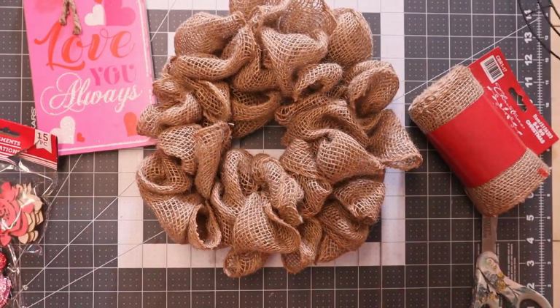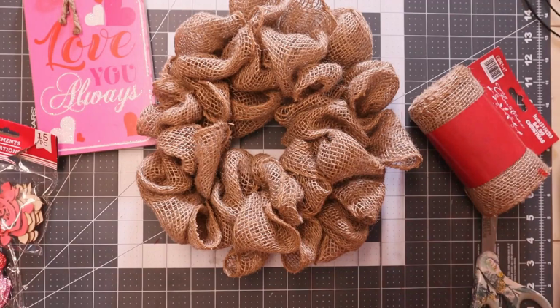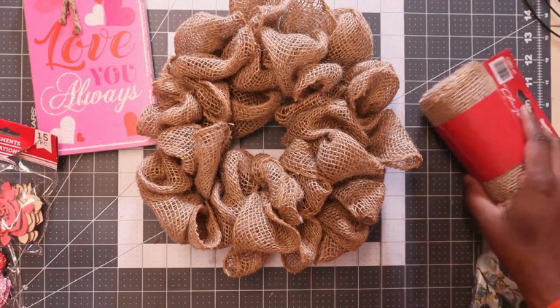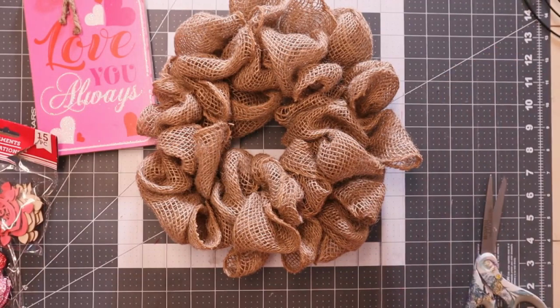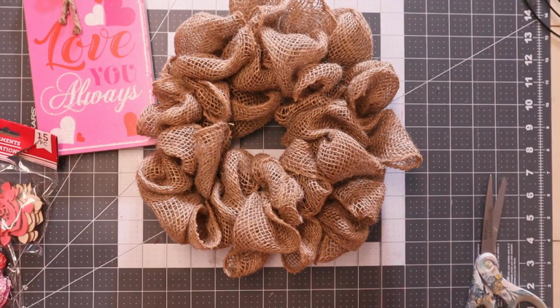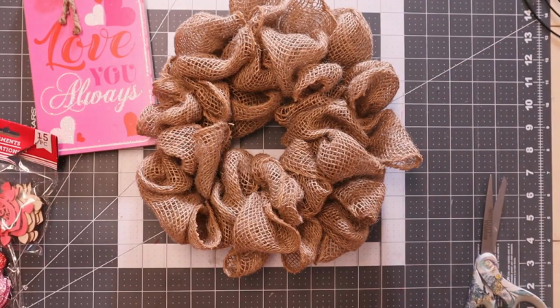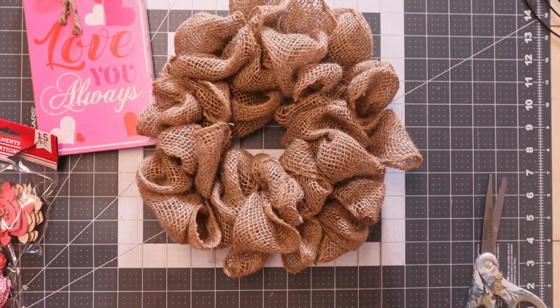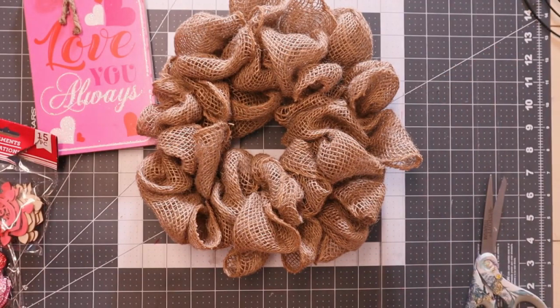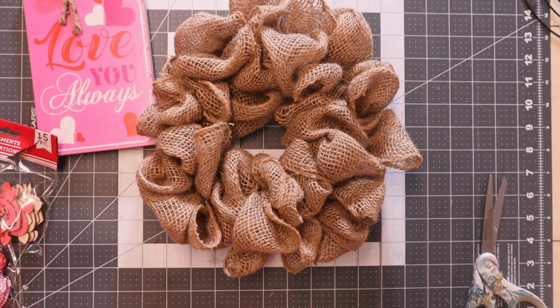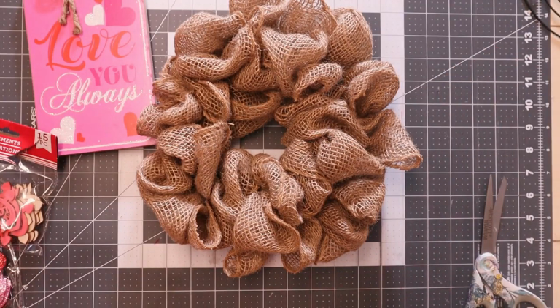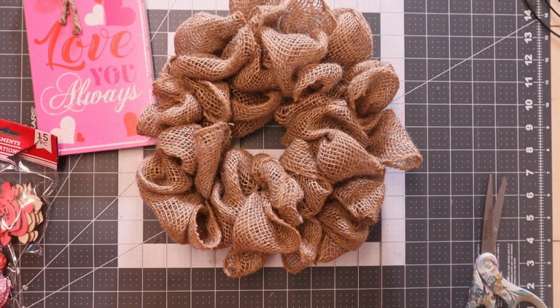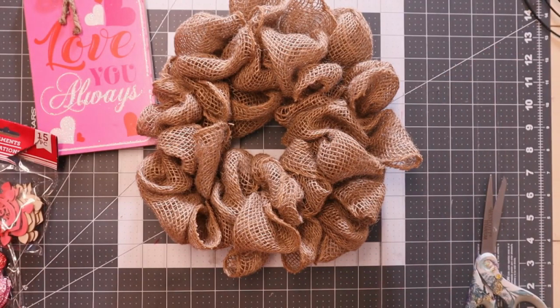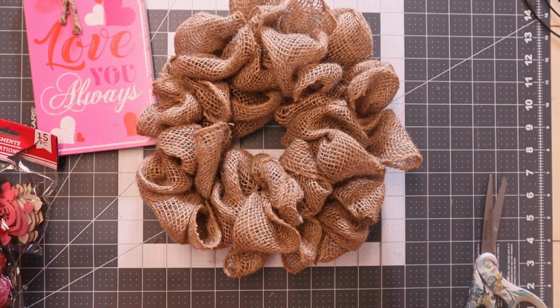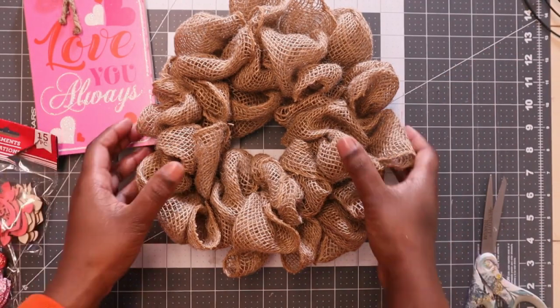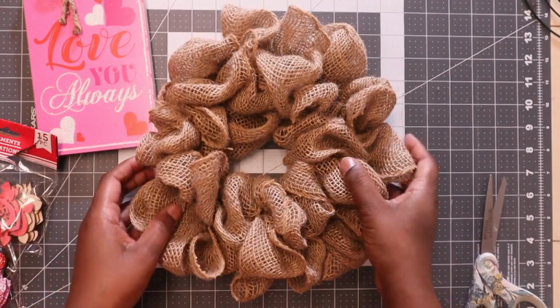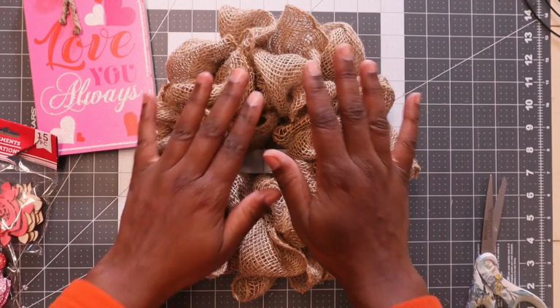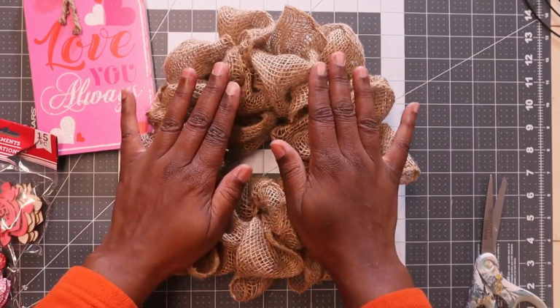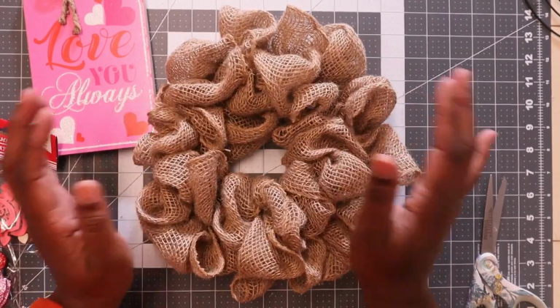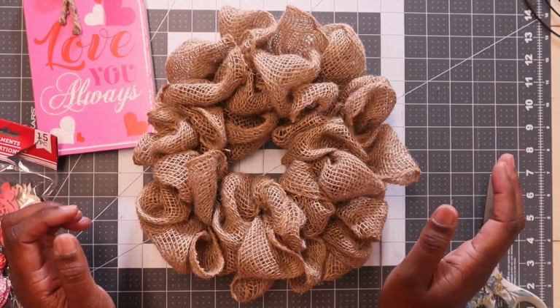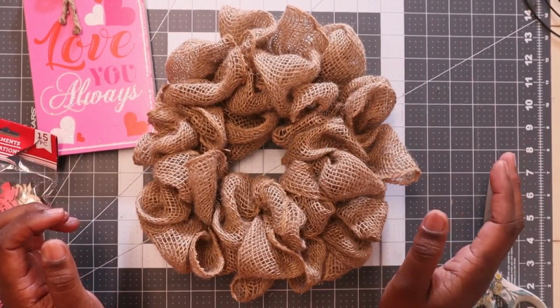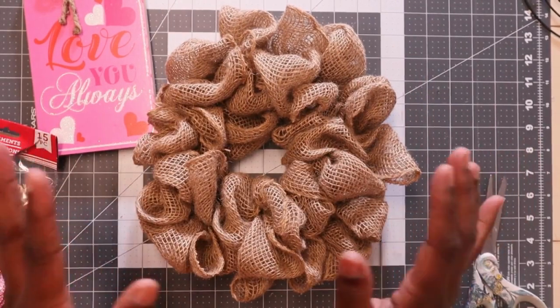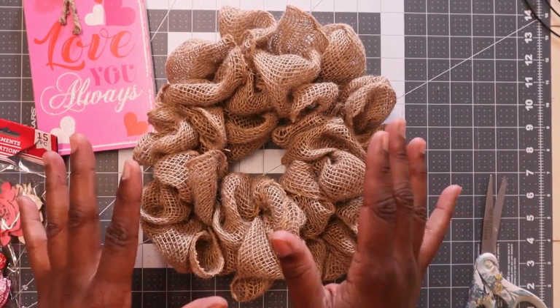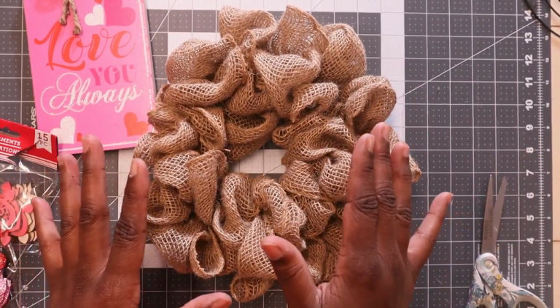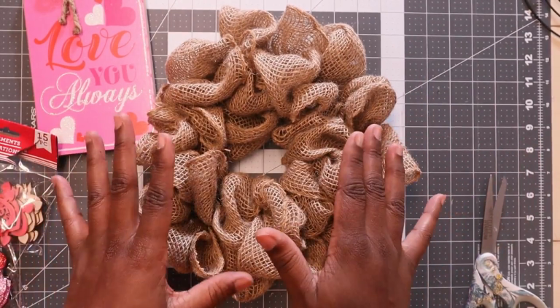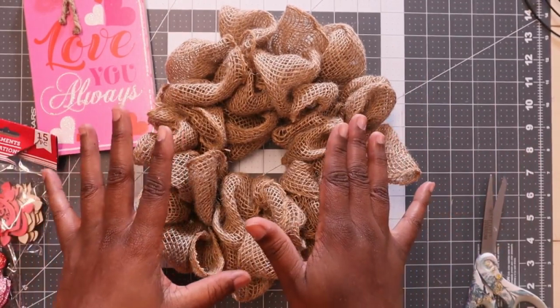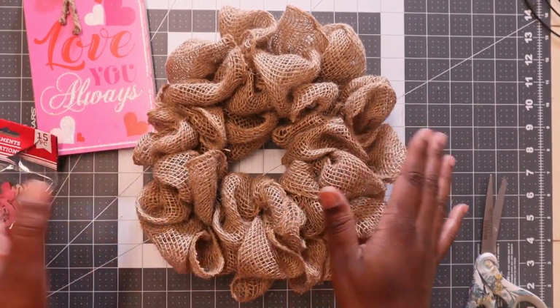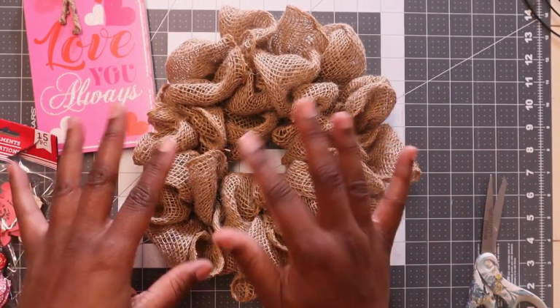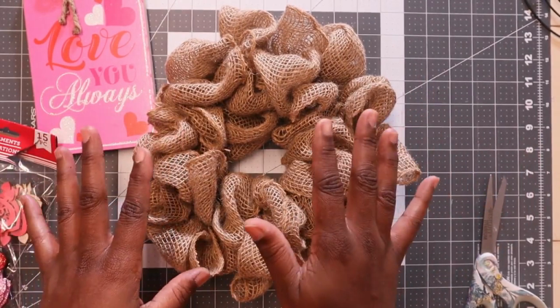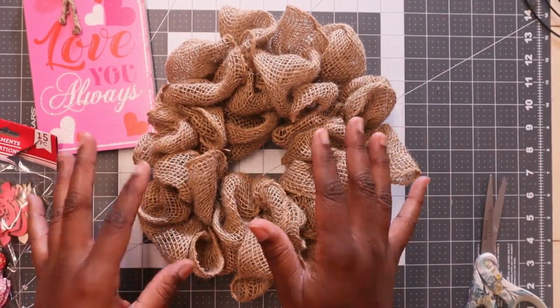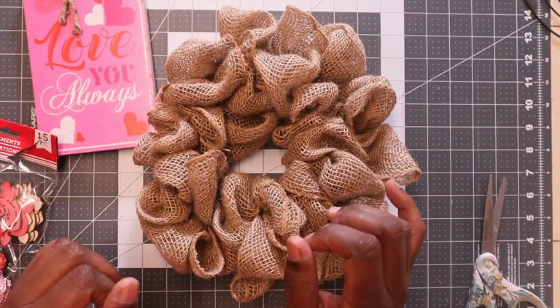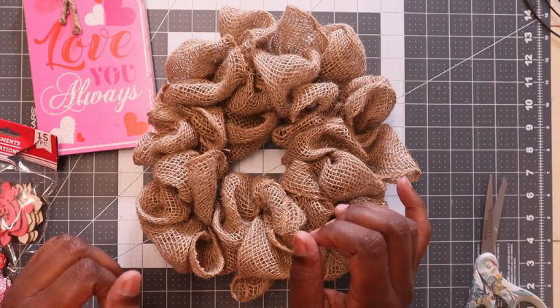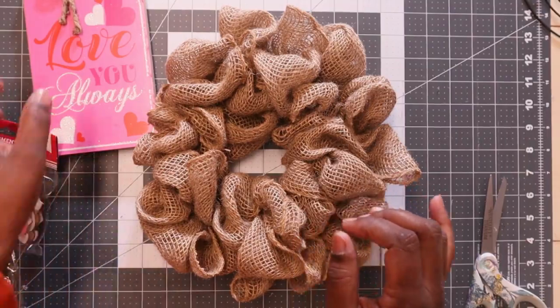So that's all the materials you're going to need. I'm just going to basically set up everything the way I want it and then hot glue it down.